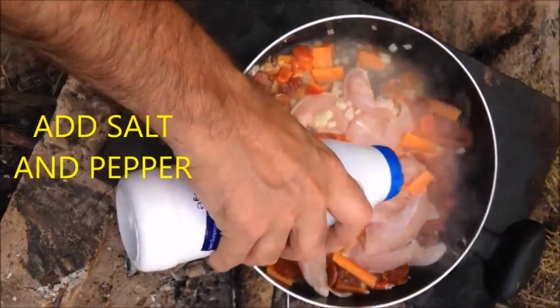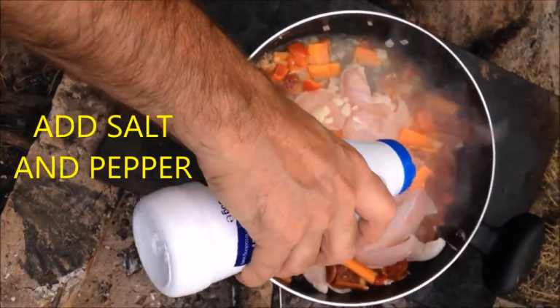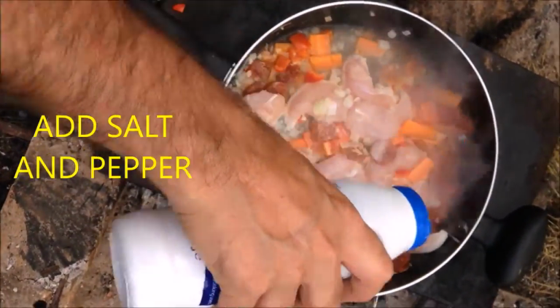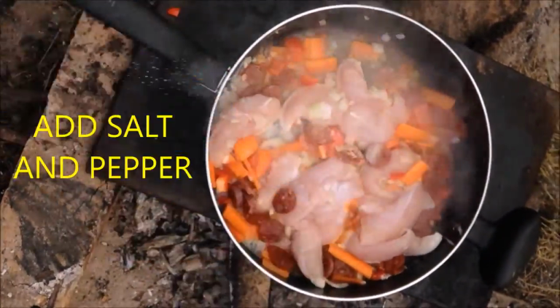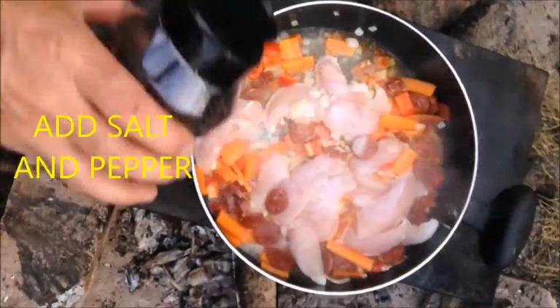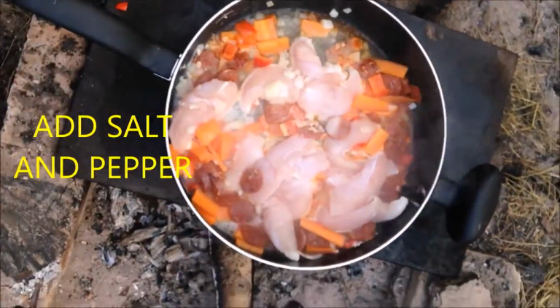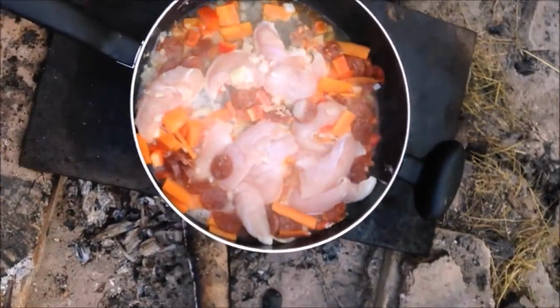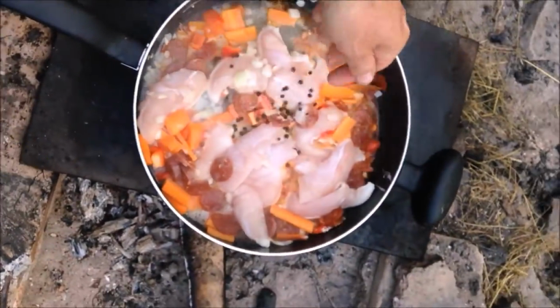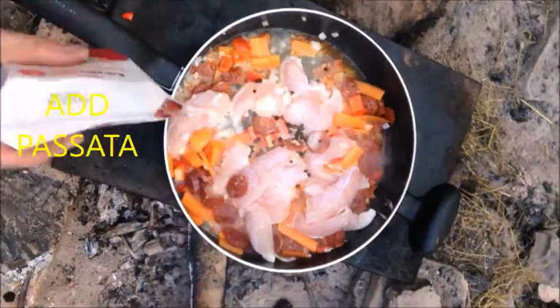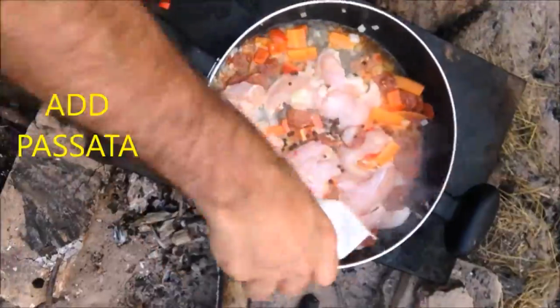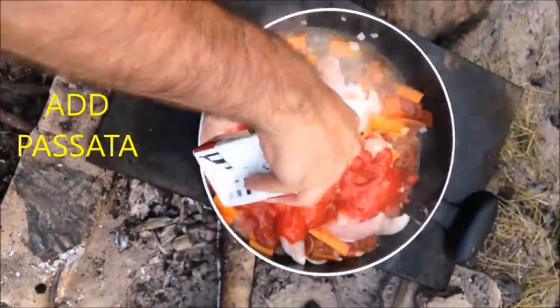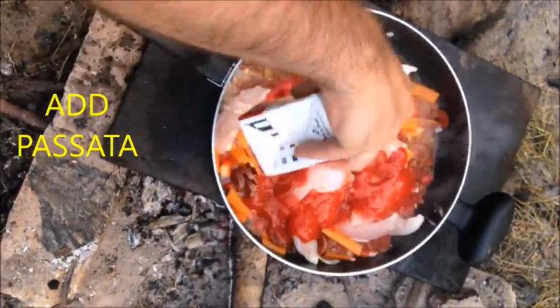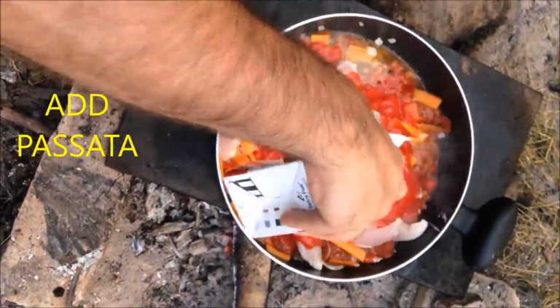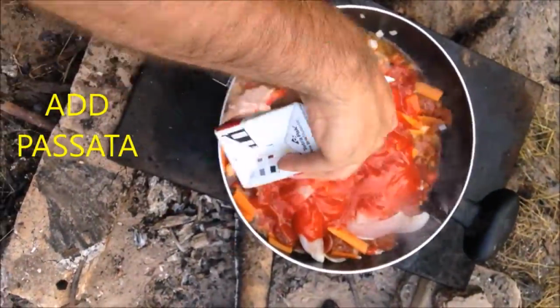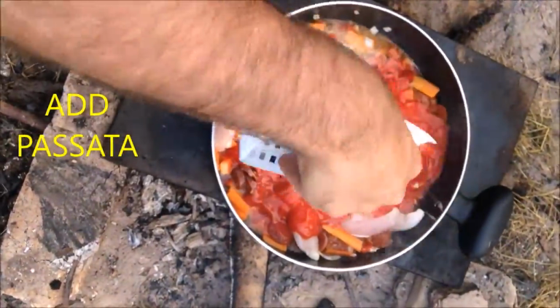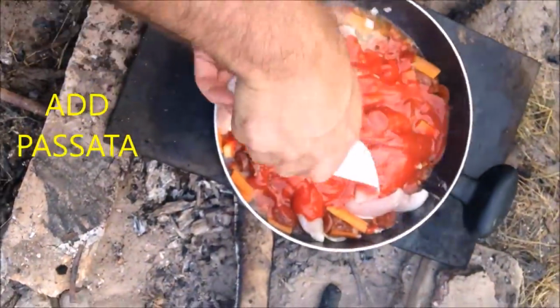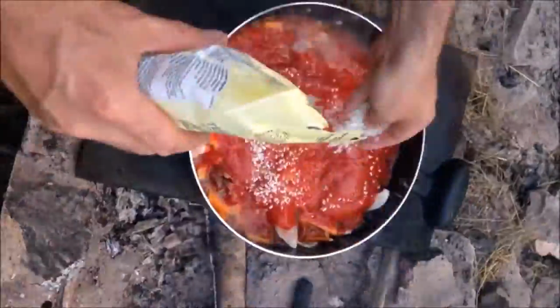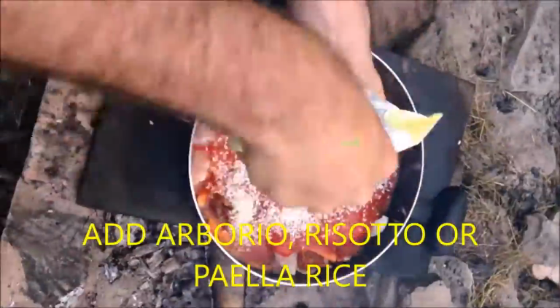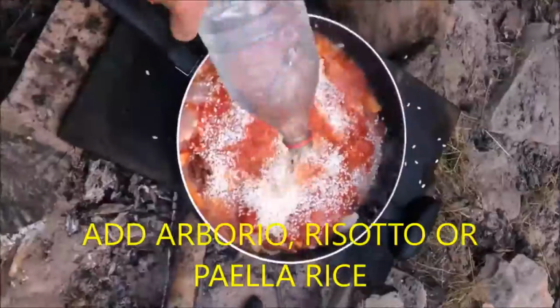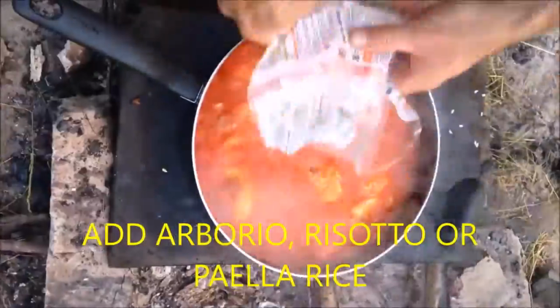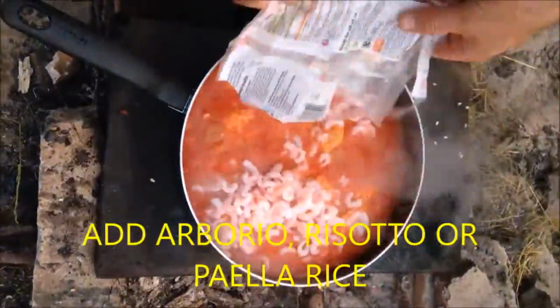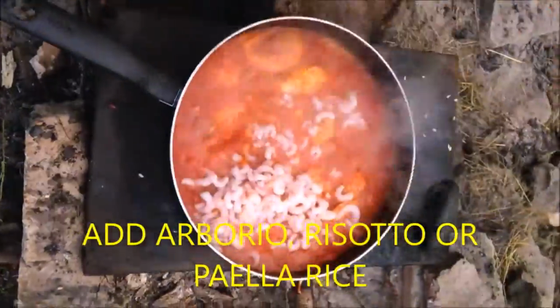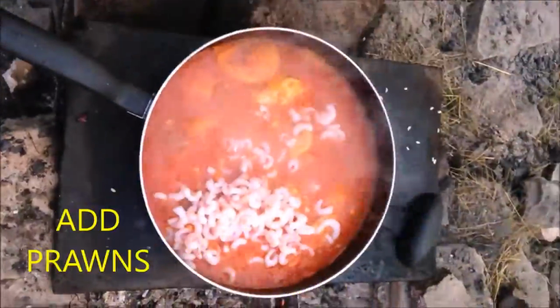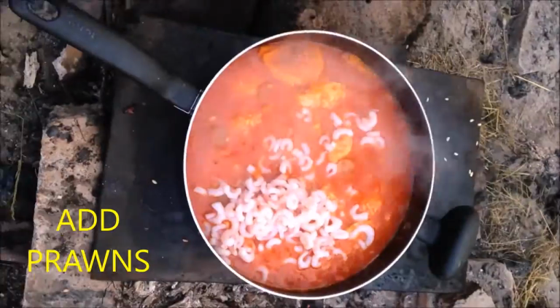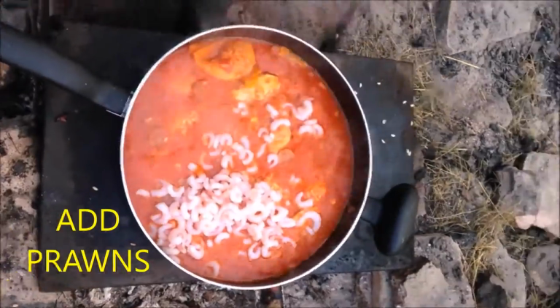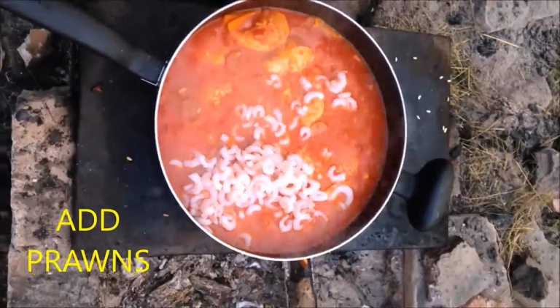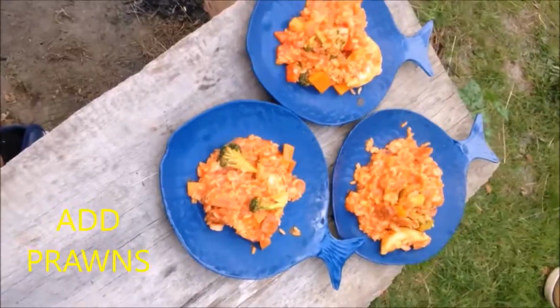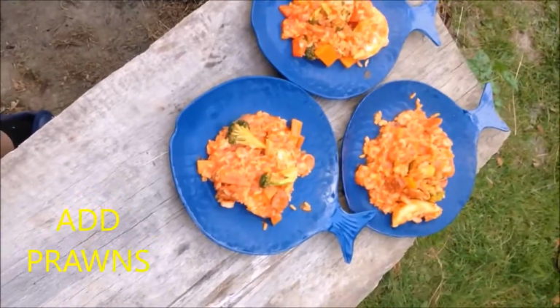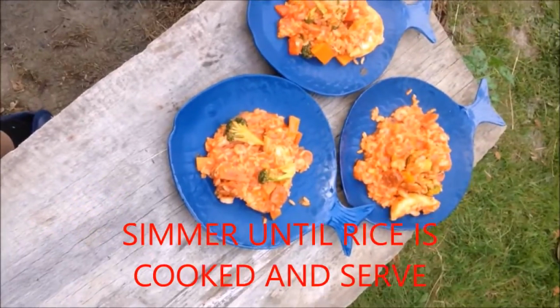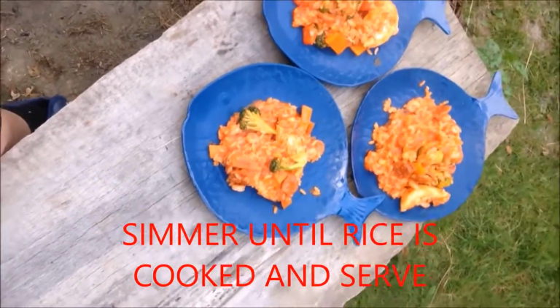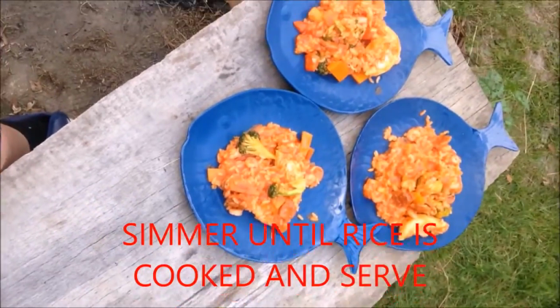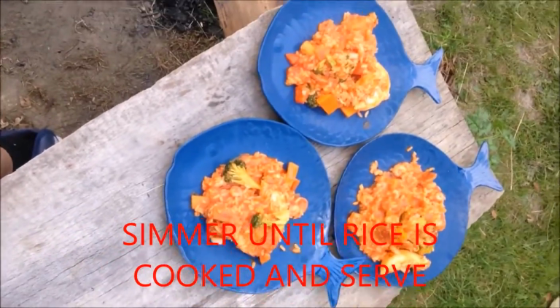You might have to add a few little bits of water here and there. We've got our passata which made it nice and yummy as well, then a few prawns at the end. Serve it up — look at that, yum! Thank you, bye!